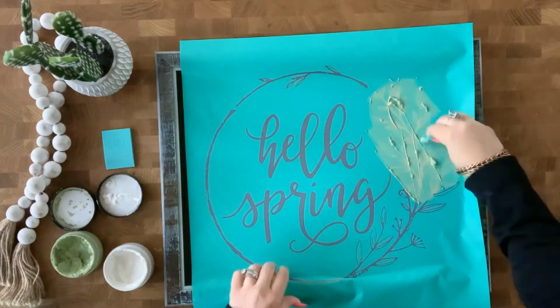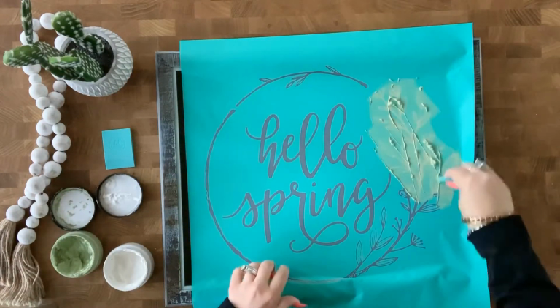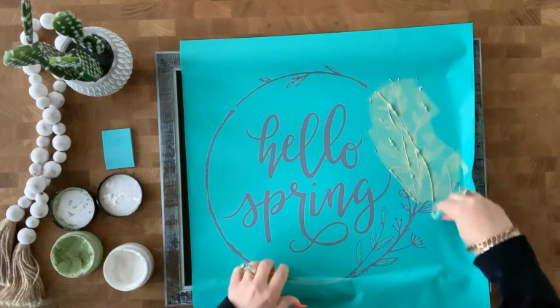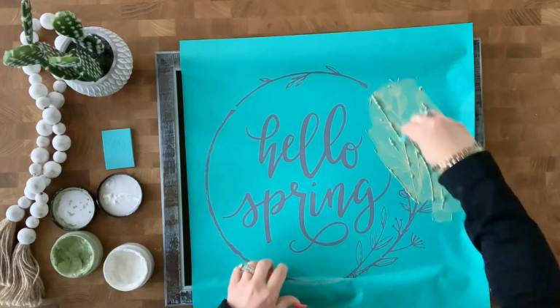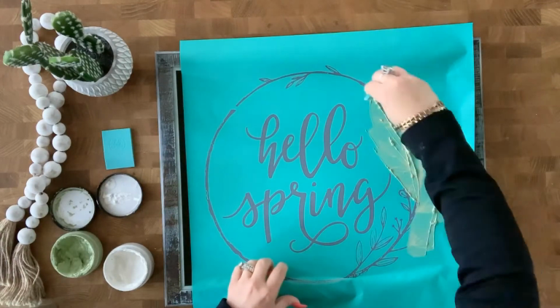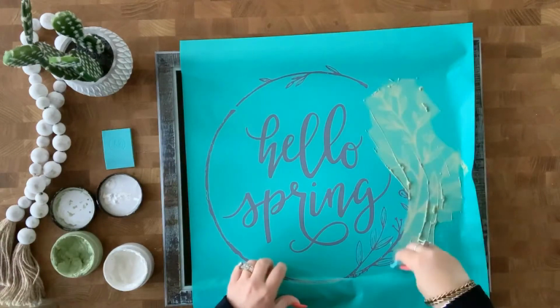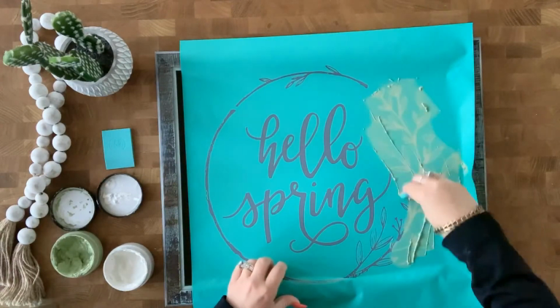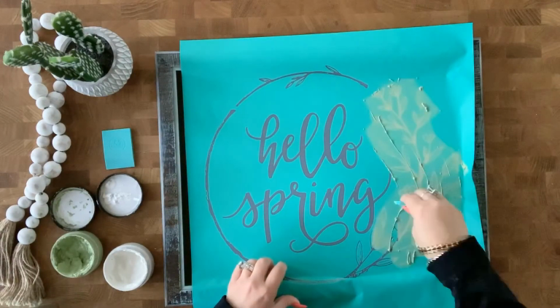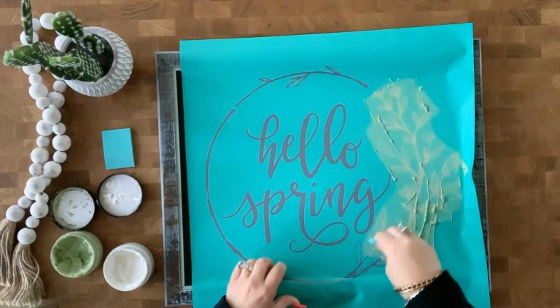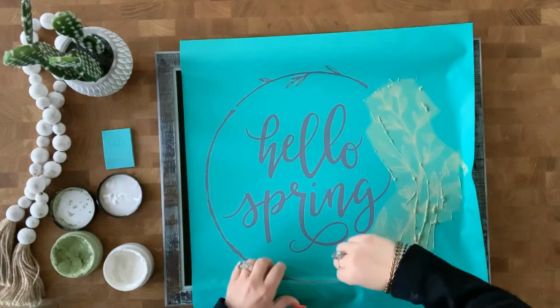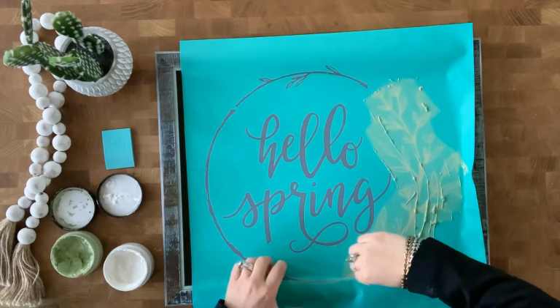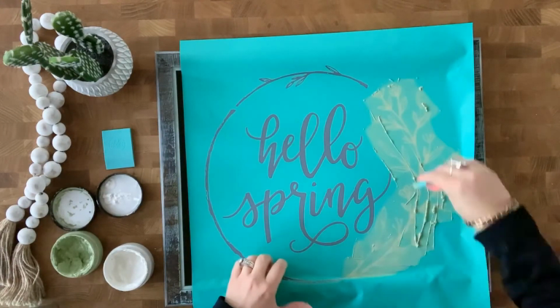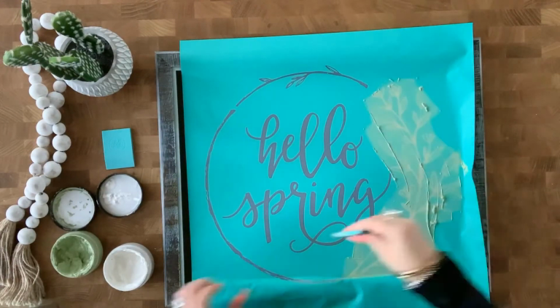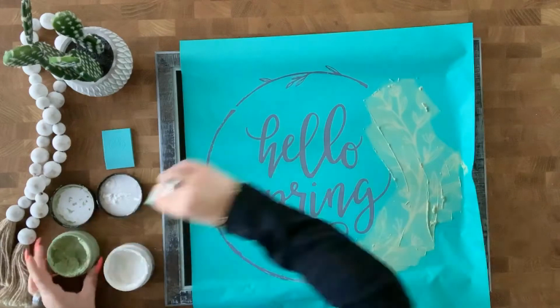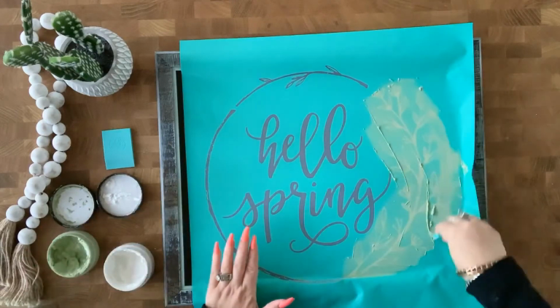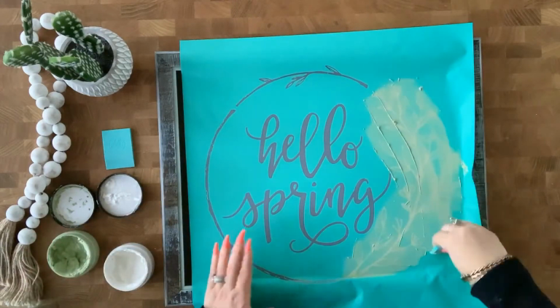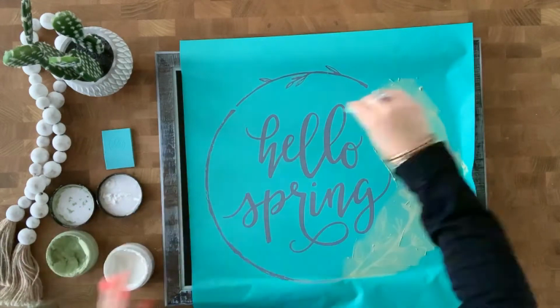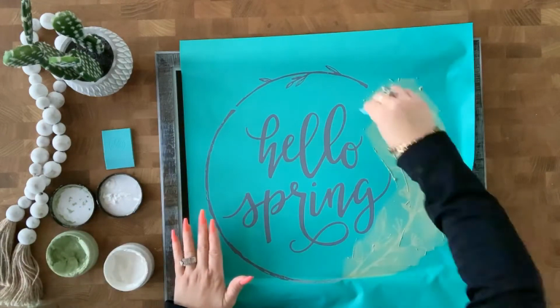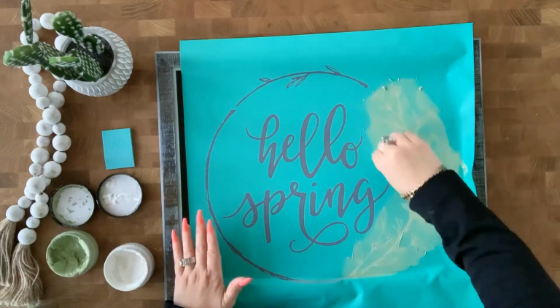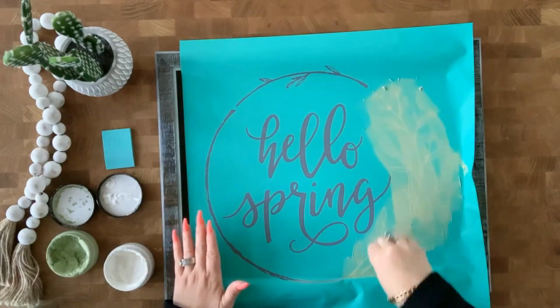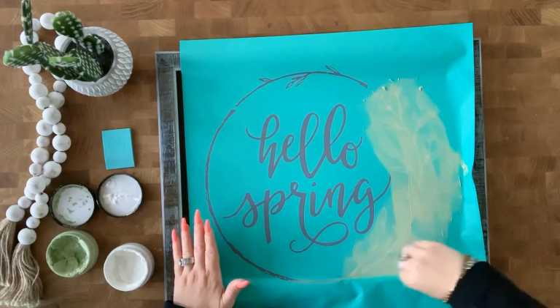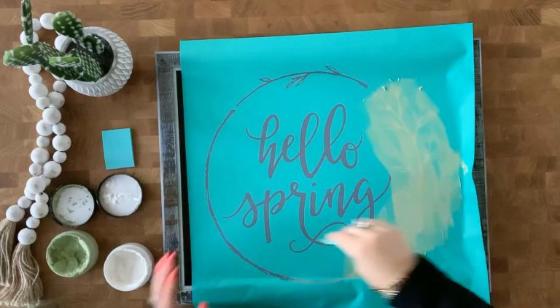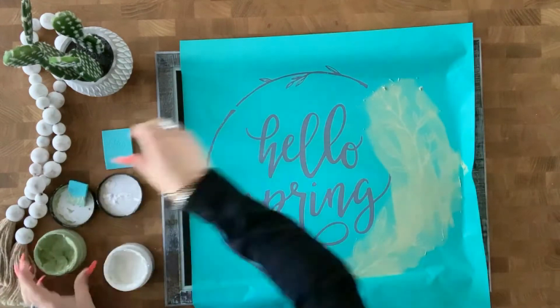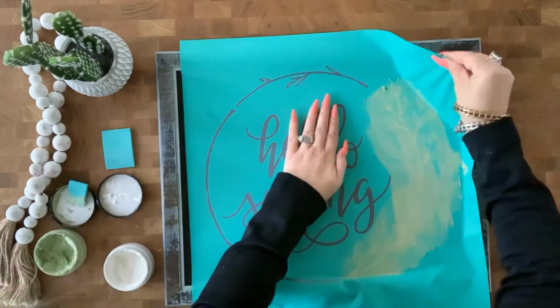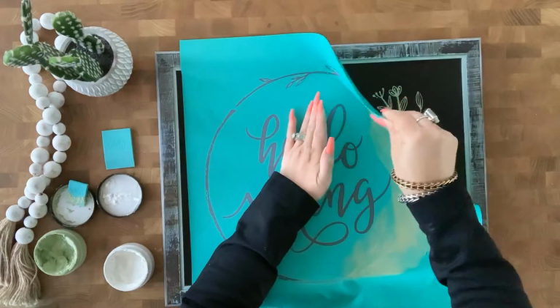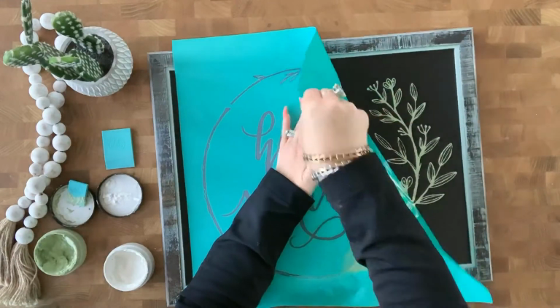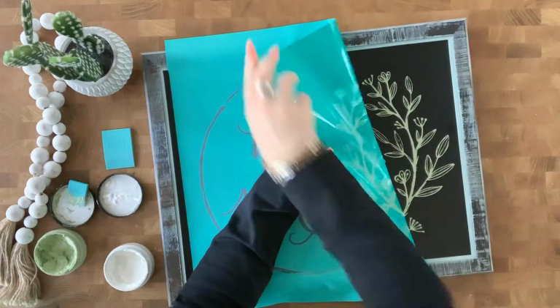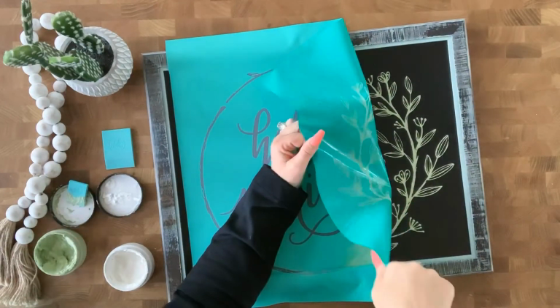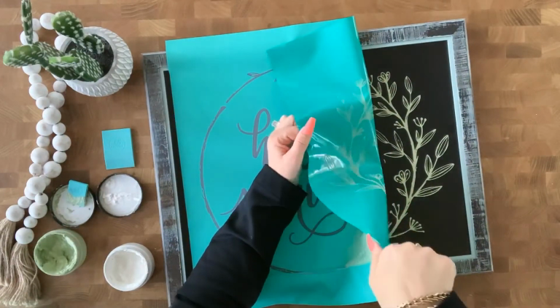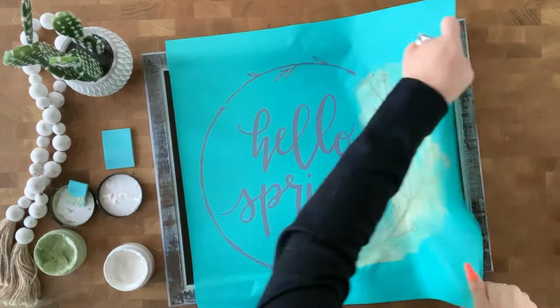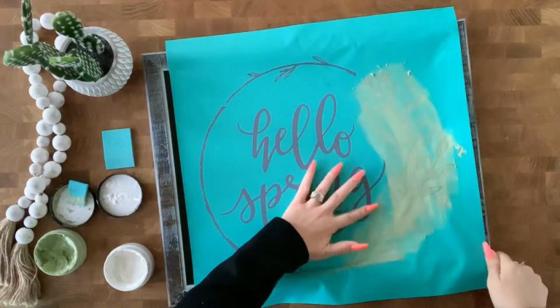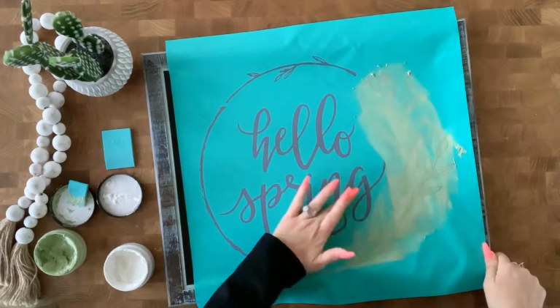I'm going to squeegee that on with our mini squeegee, making sure to cover all those areas, and then I'm going to squeegee off my excess and put it back into the jar. Now I'm going to use the paste and peel method for this, so I'm just going to peel up the design that I just chalked on.